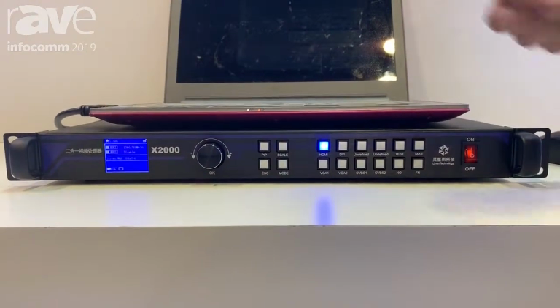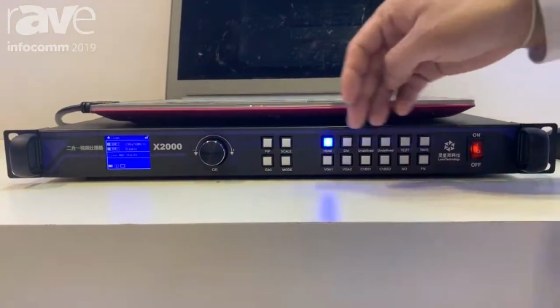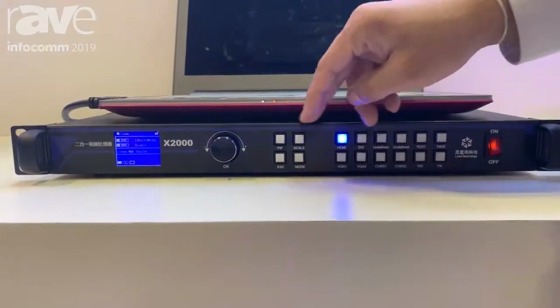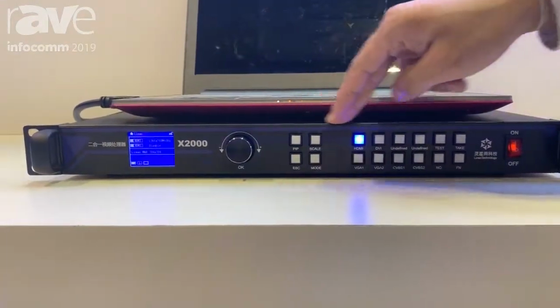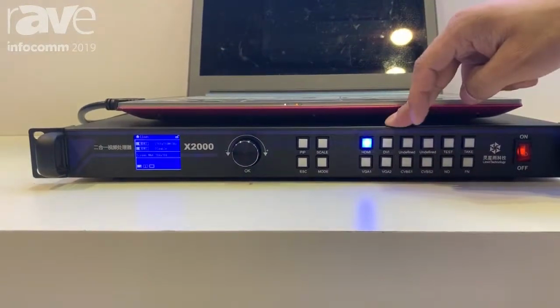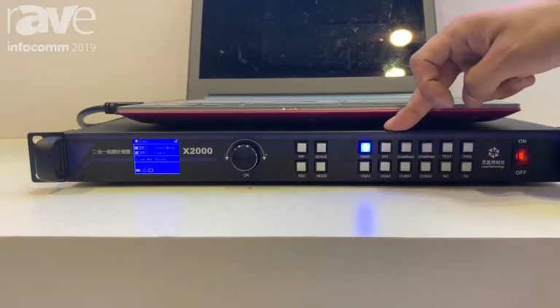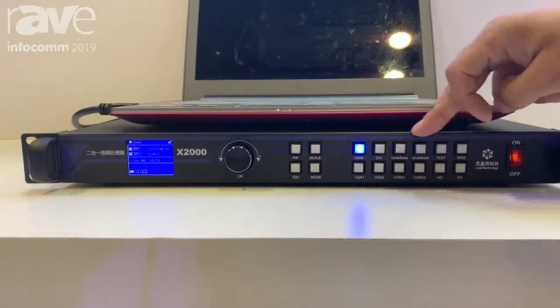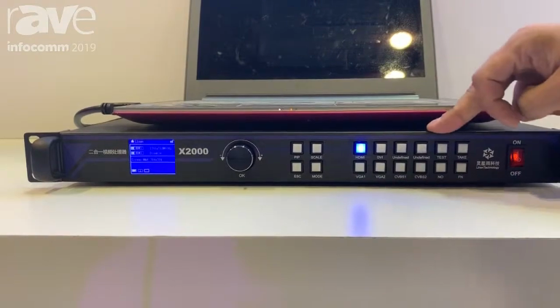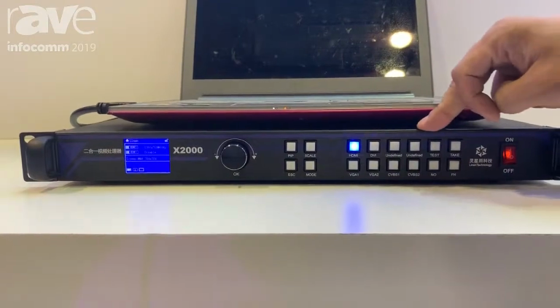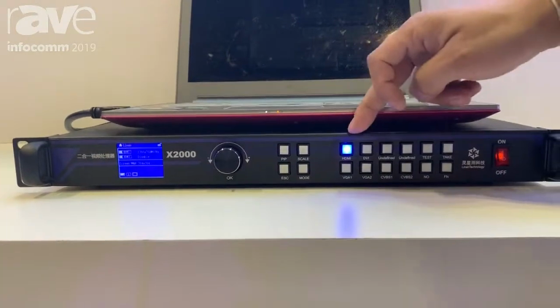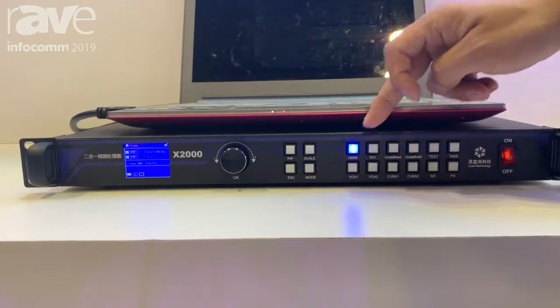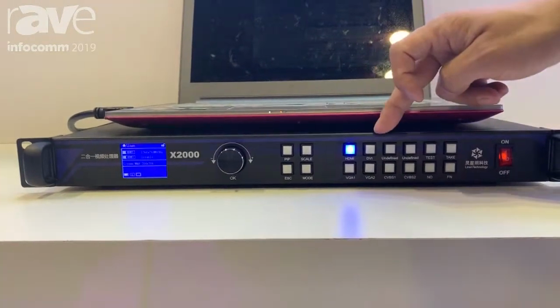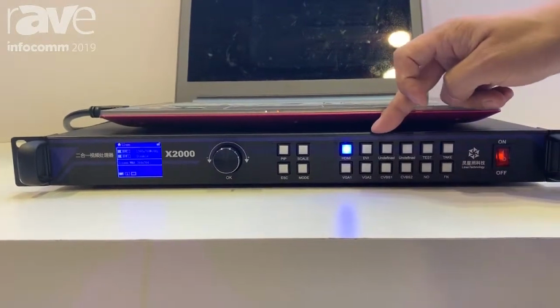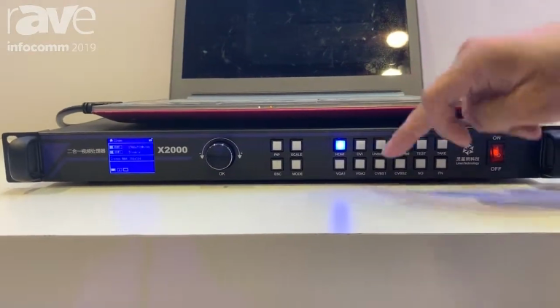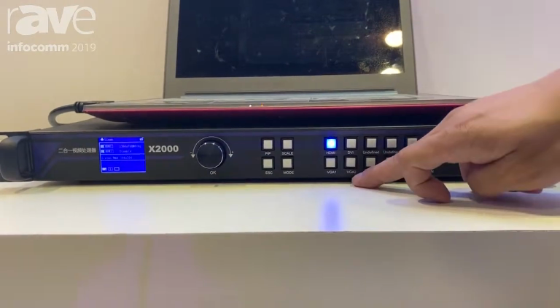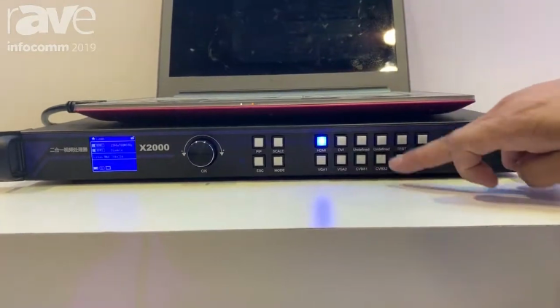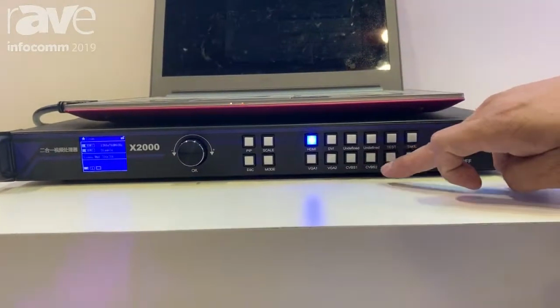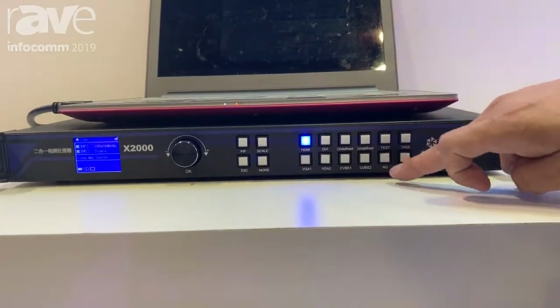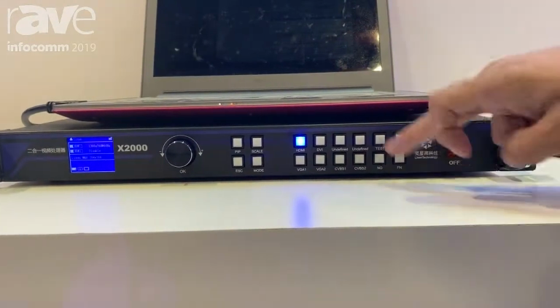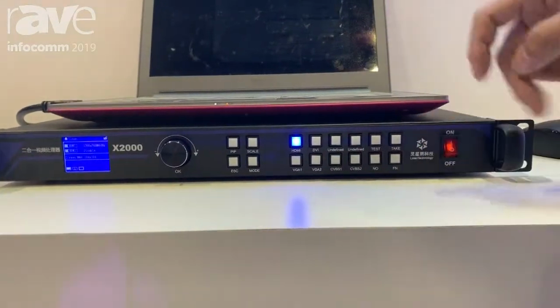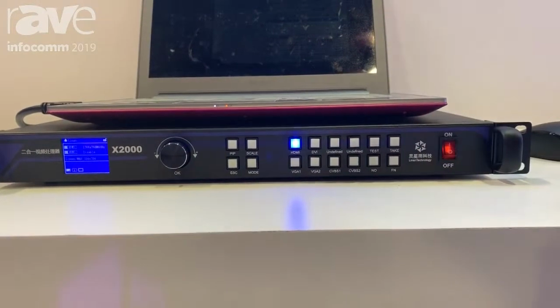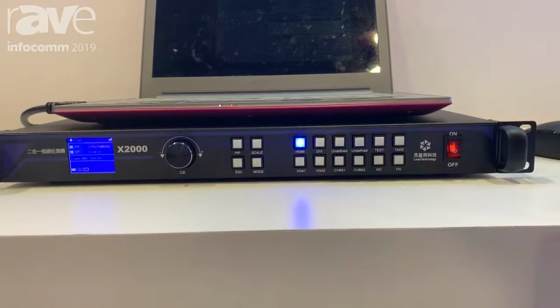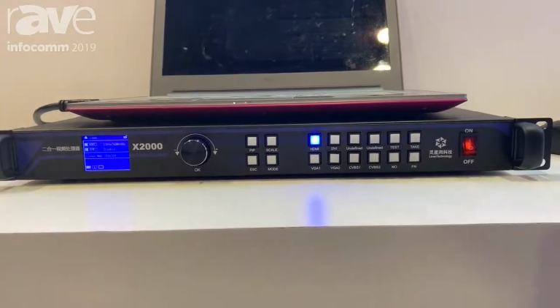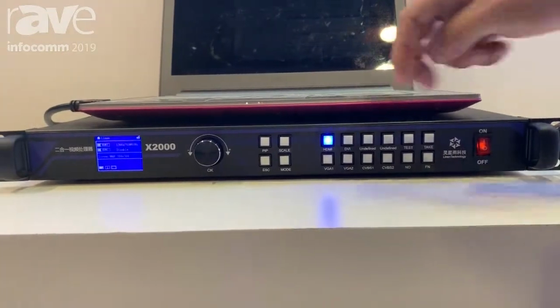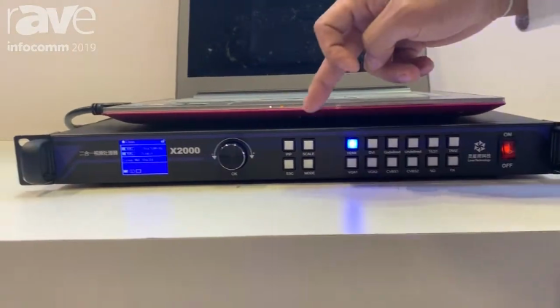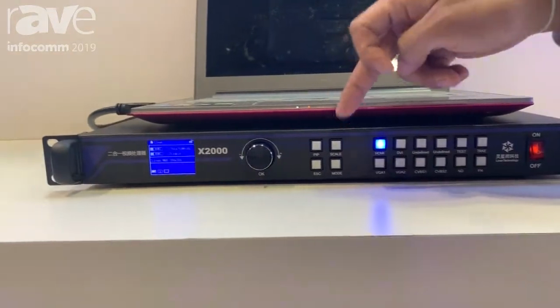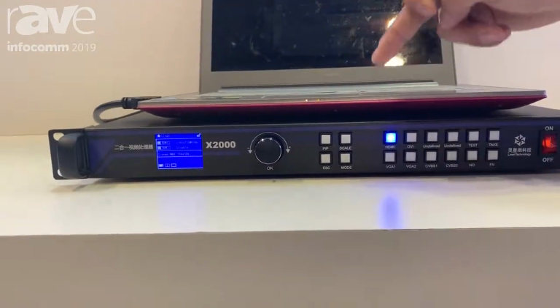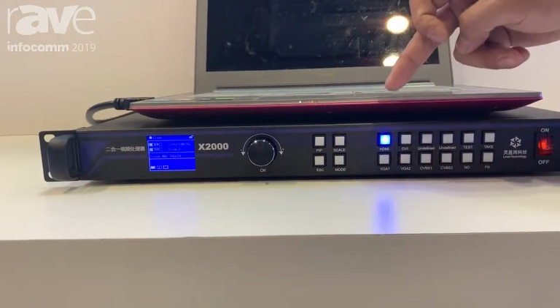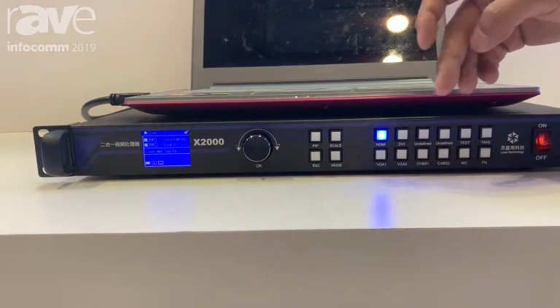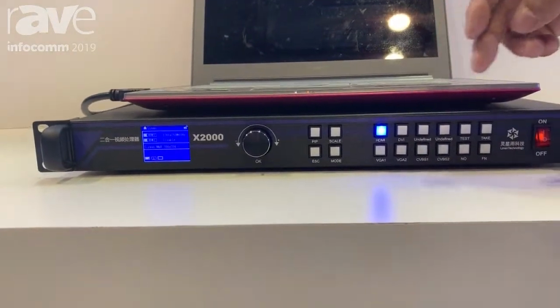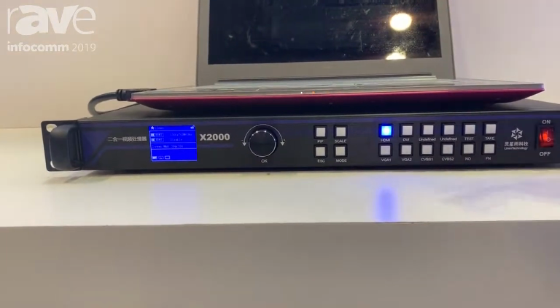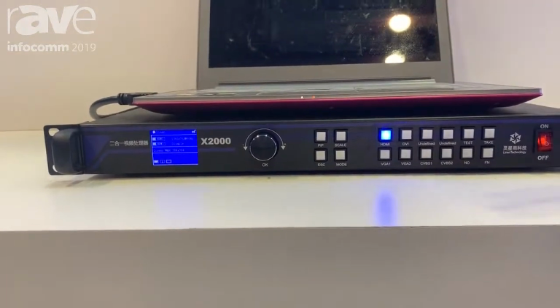For this video processor, it has HDMI, DVI, VGA, and CVBS as input options. And also it can support picture-in-picture and two images.